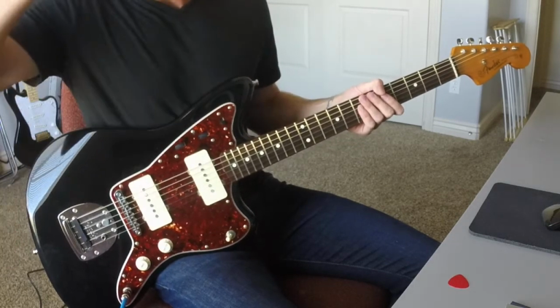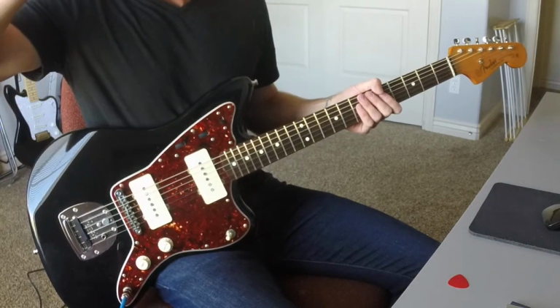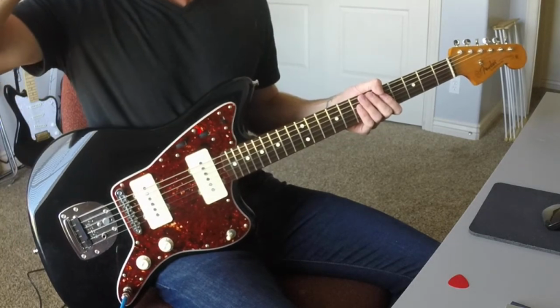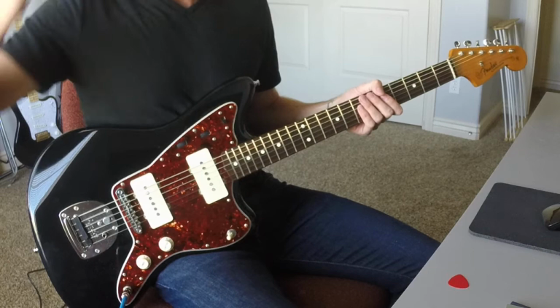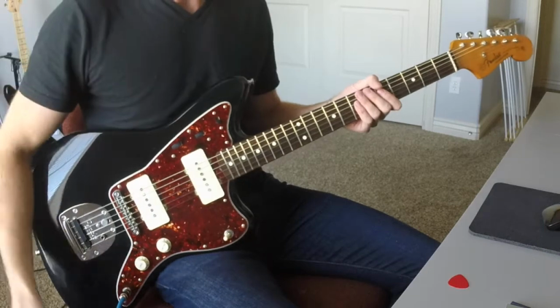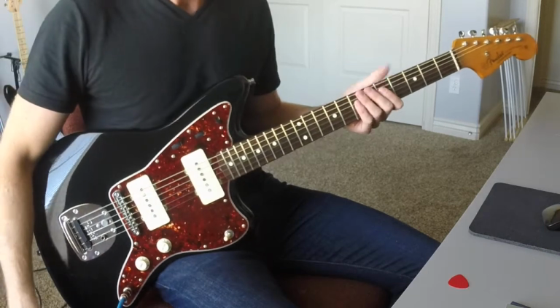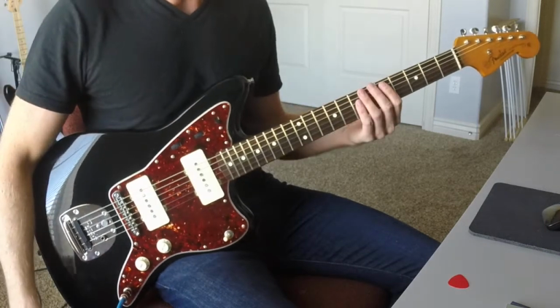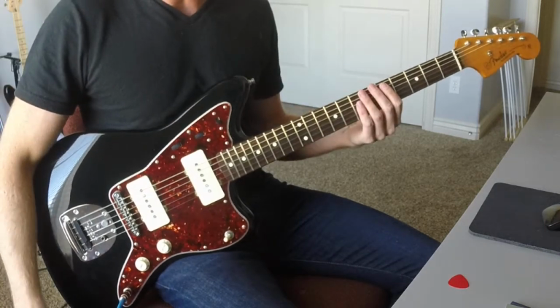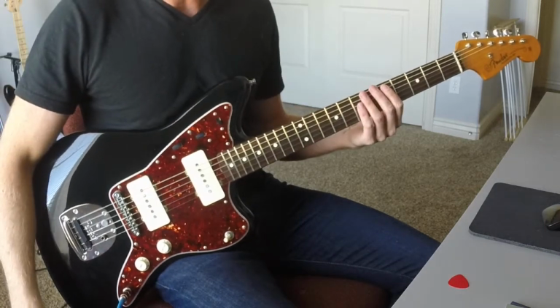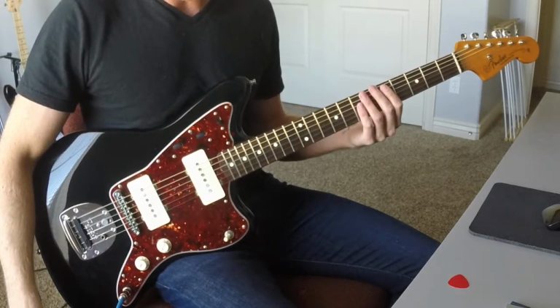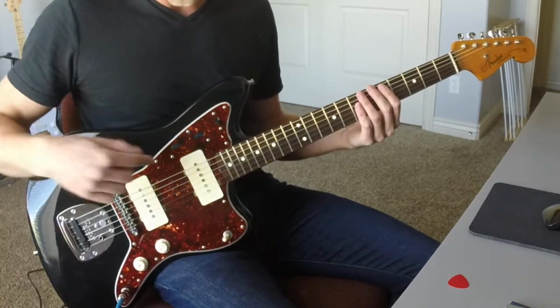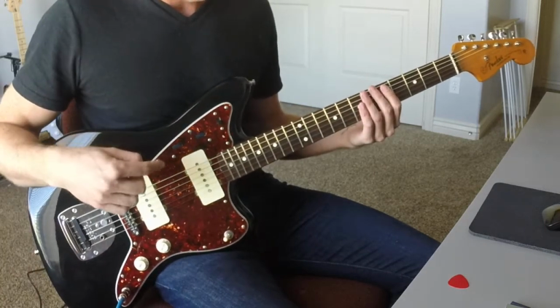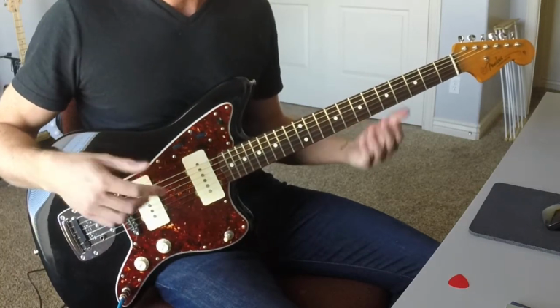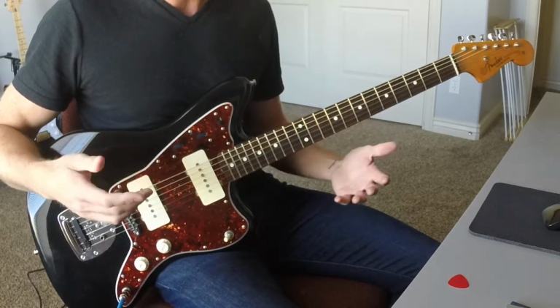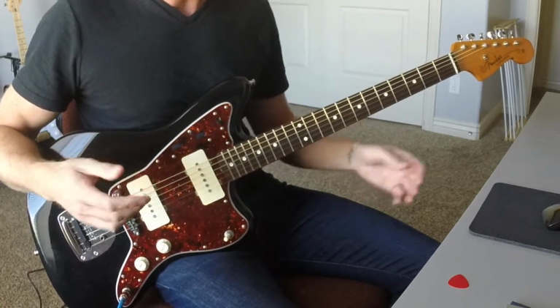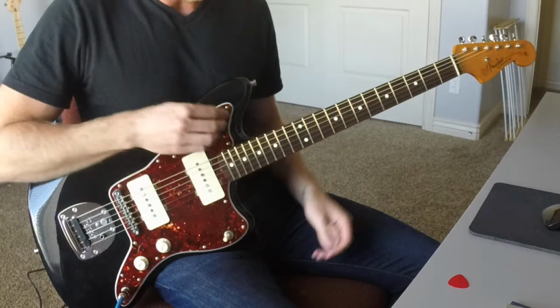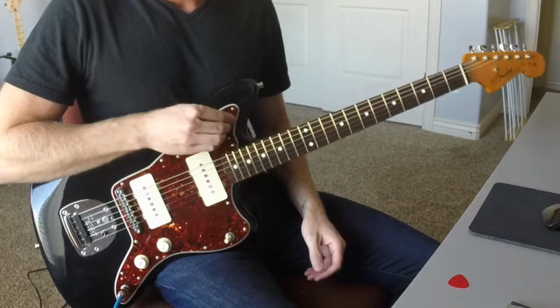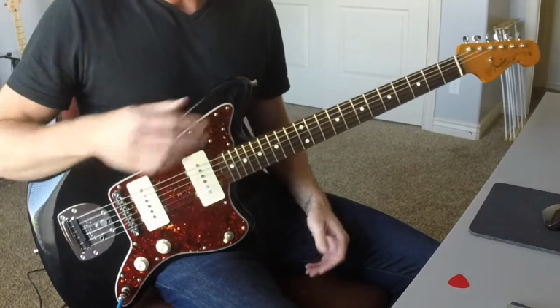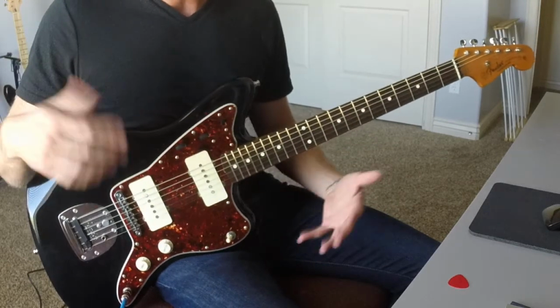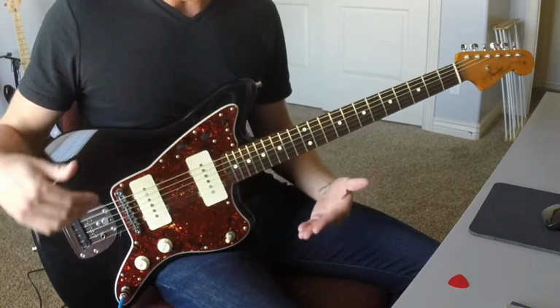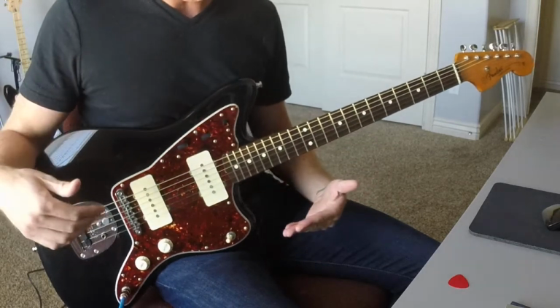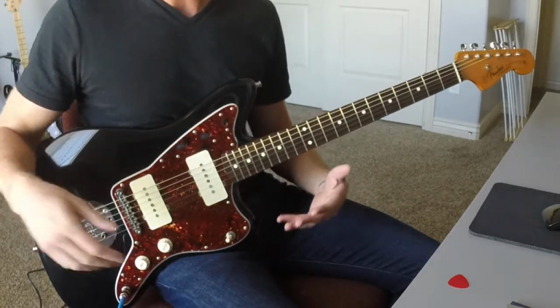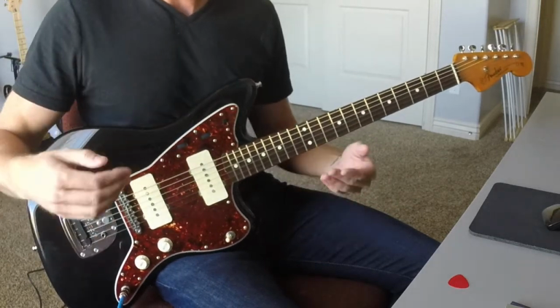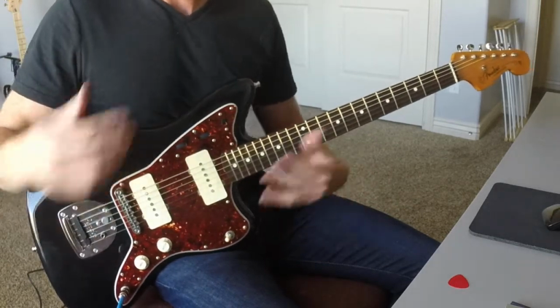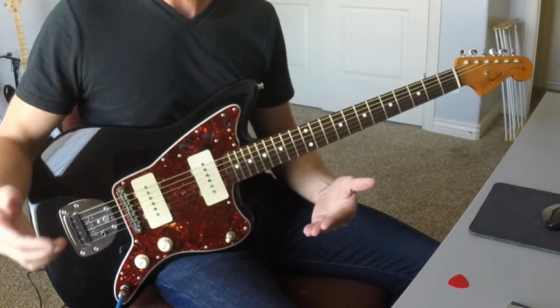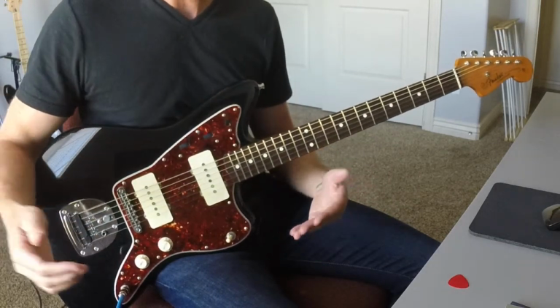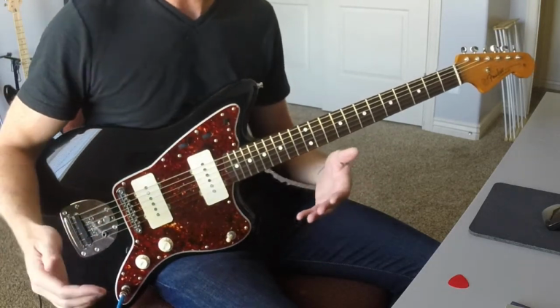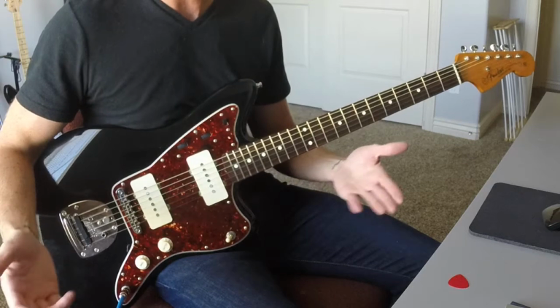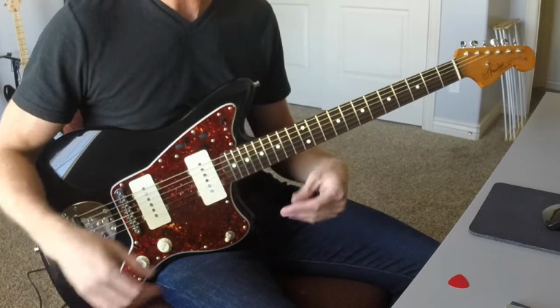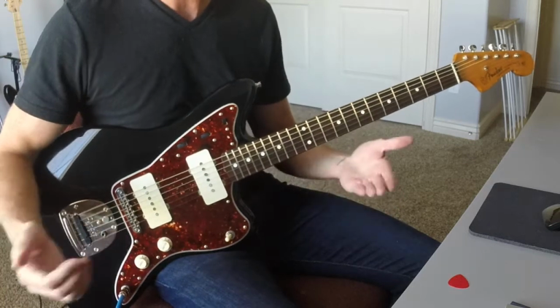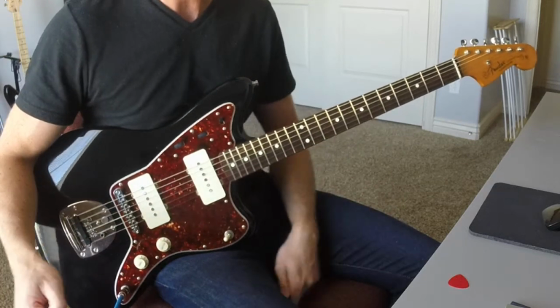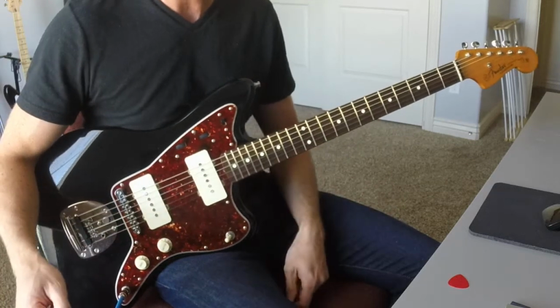I love the sound of them, I think they sound fantastic. So I'm going to do some demos of these pickups to give you a feel for how they sound and how they compare to single coils or standard Jazzmaster pickups.